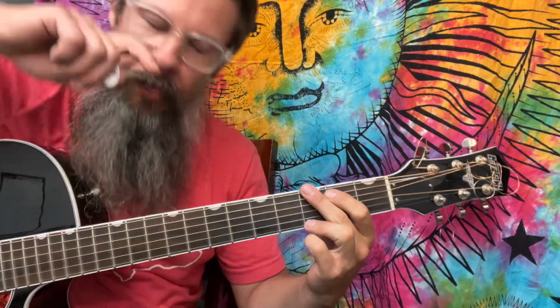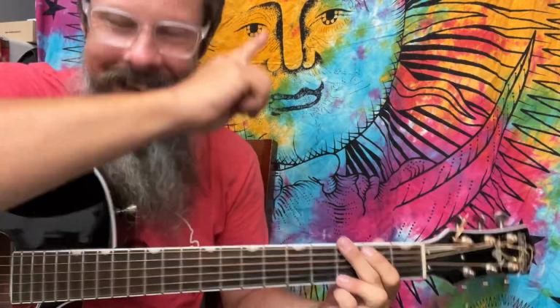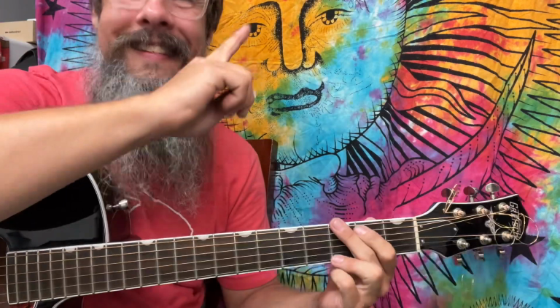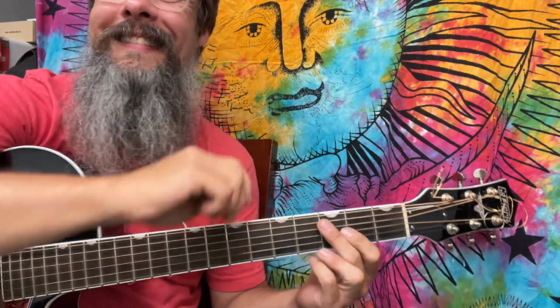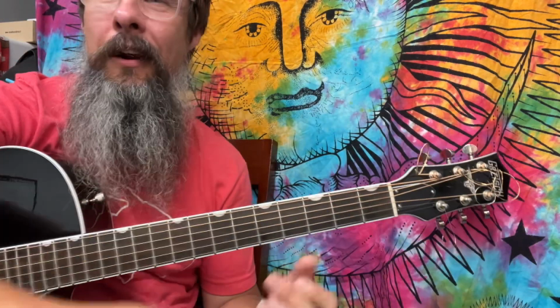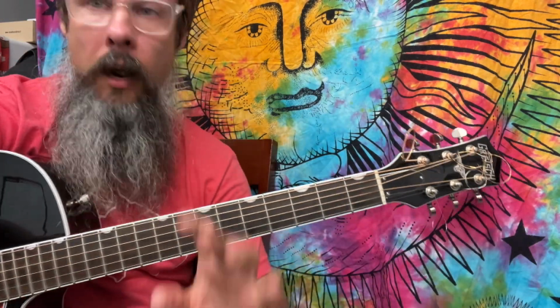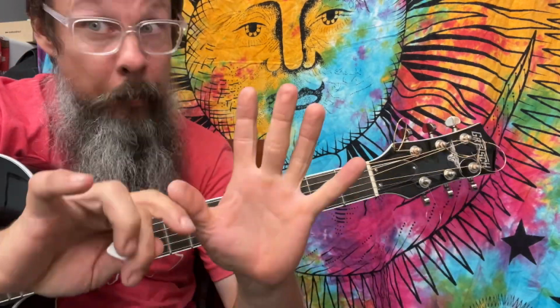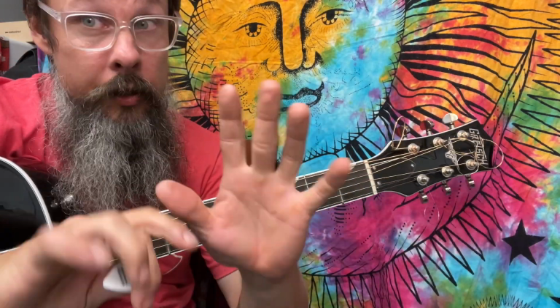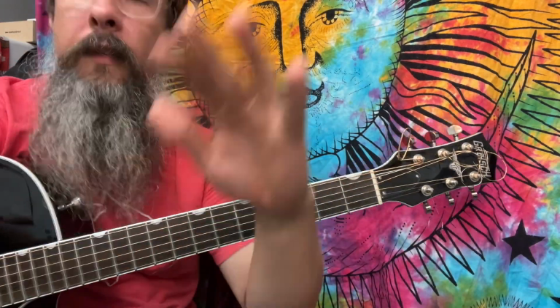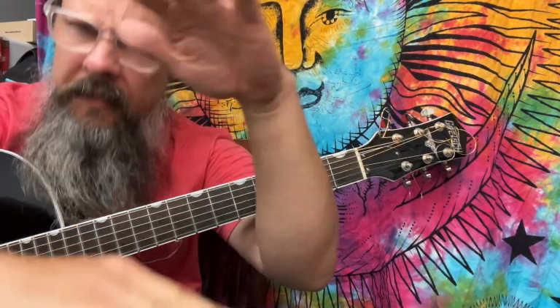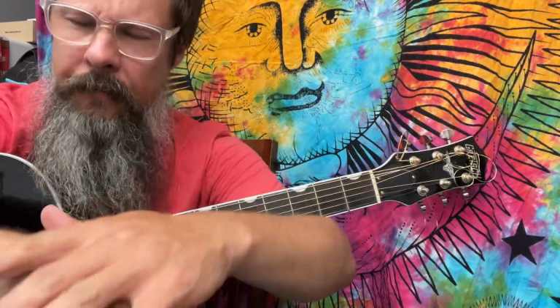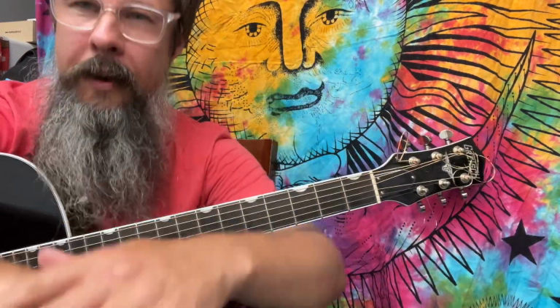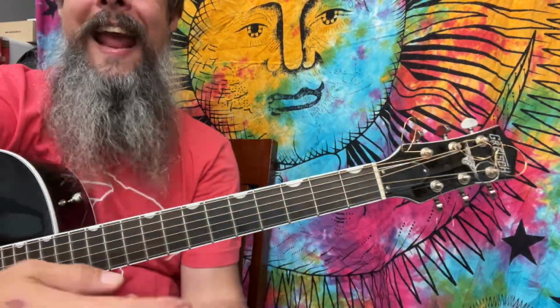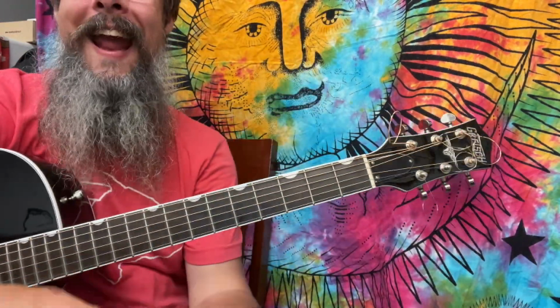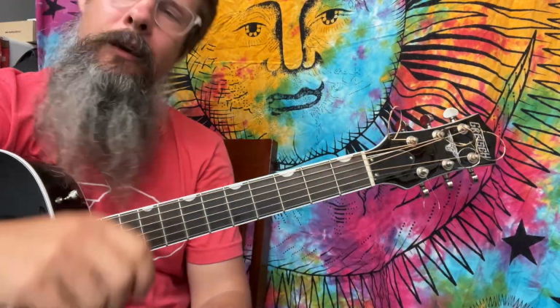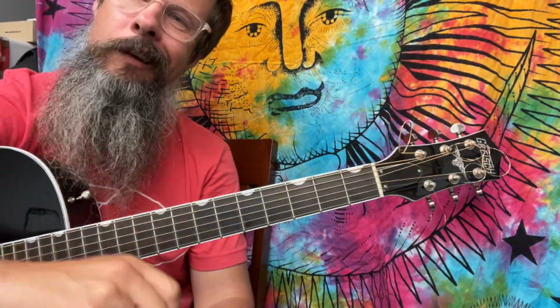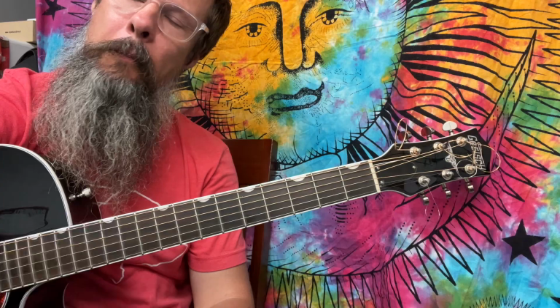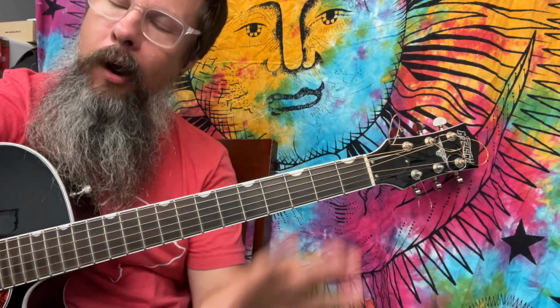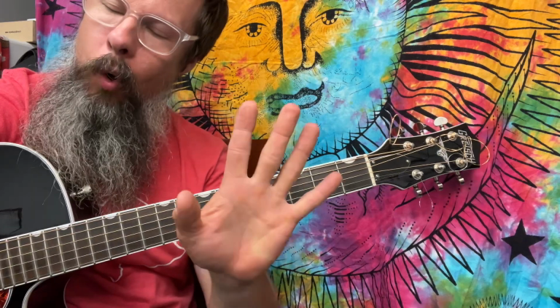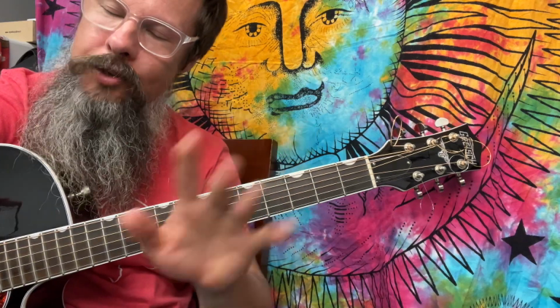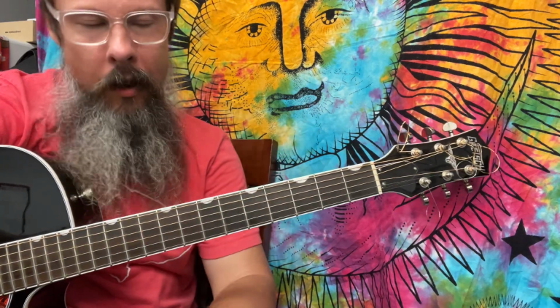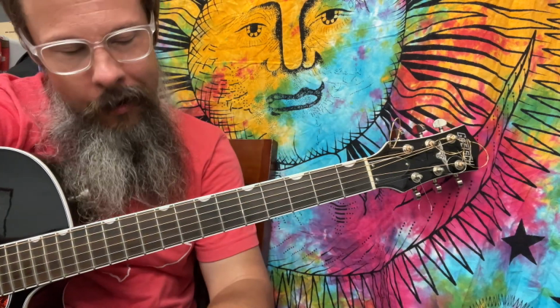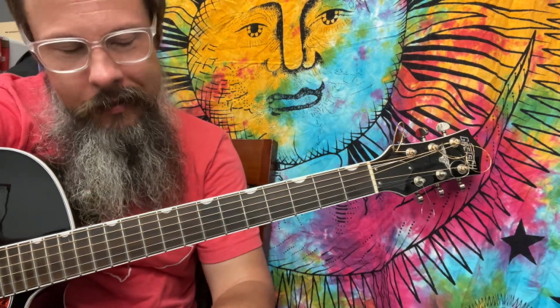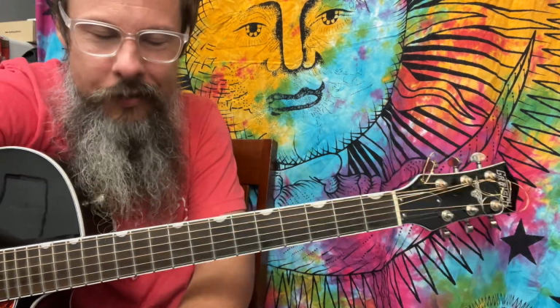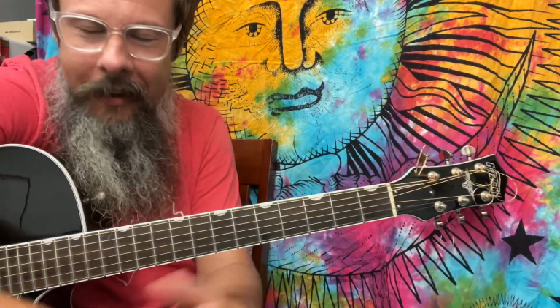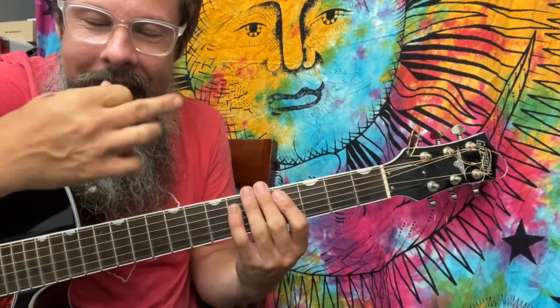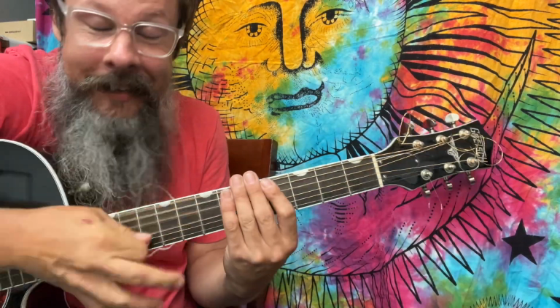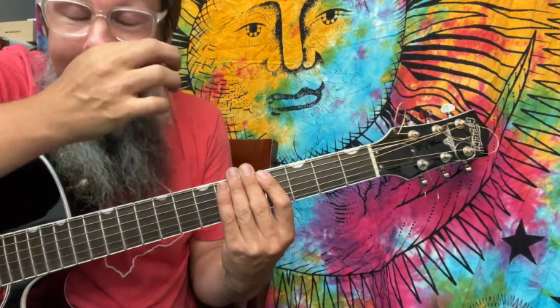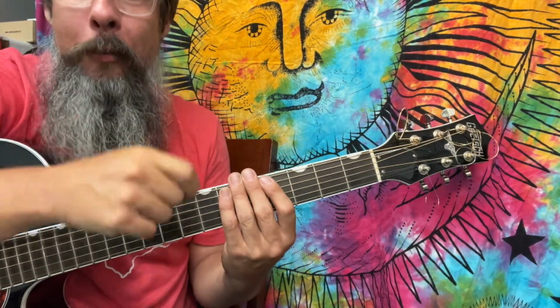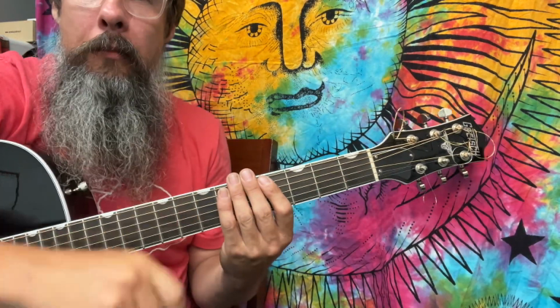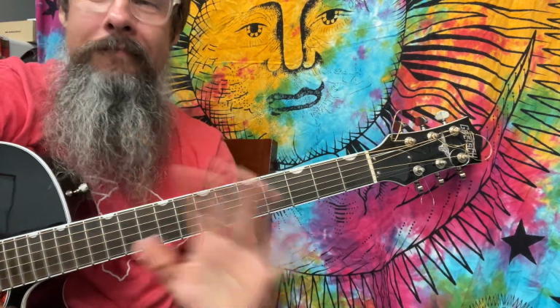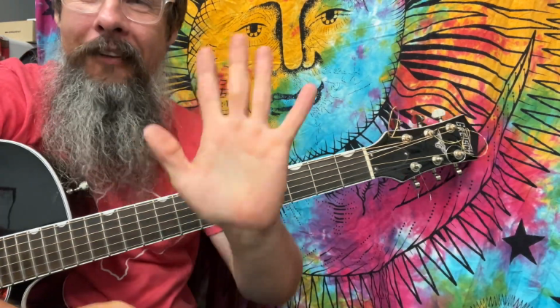That is the entire song. I hope you really enjoyed this. It sets a foundation, and you learned a little something about chordage, notes, music theory, and a little bit of rhythm. Aloha.